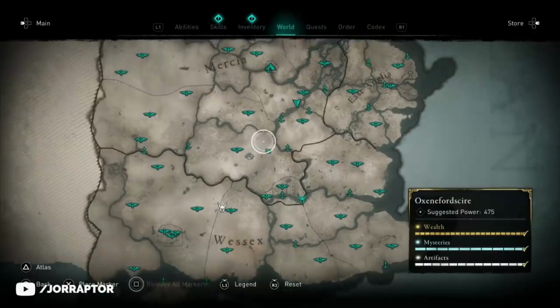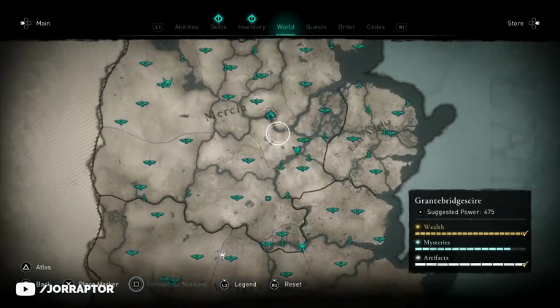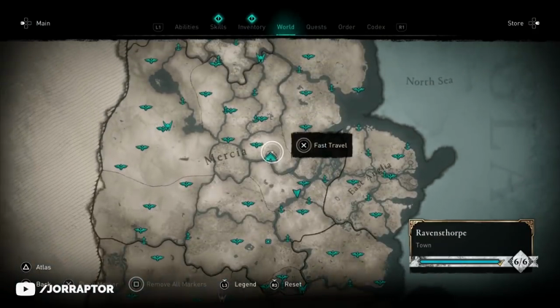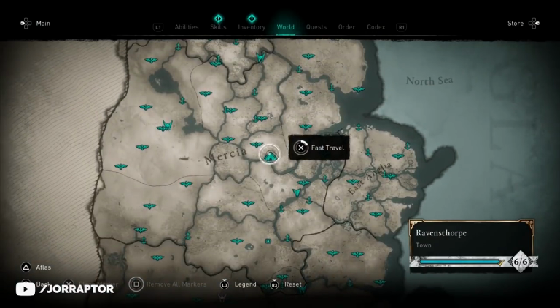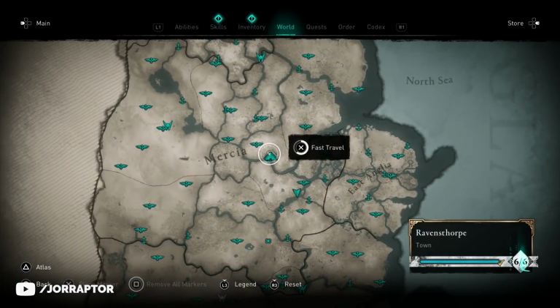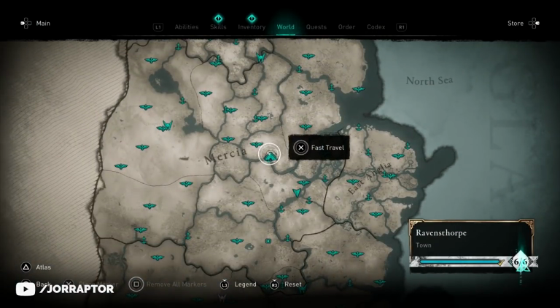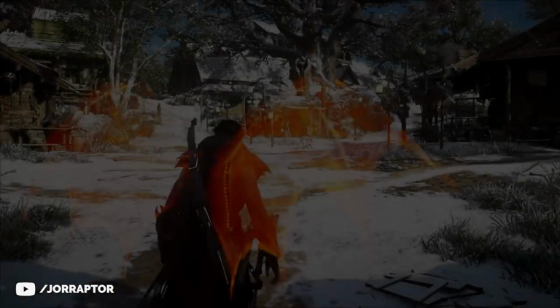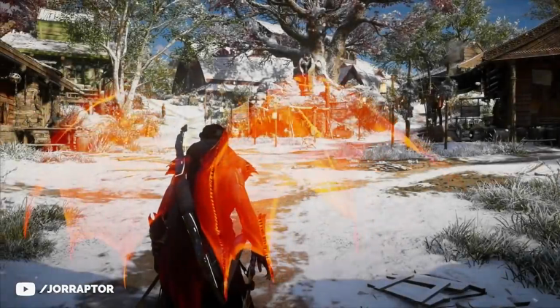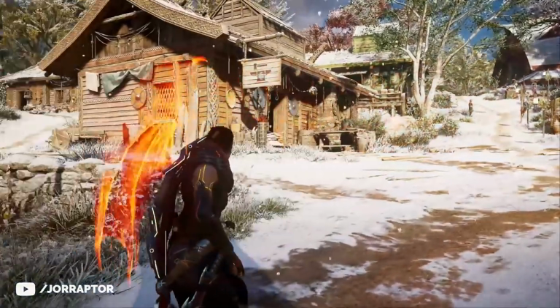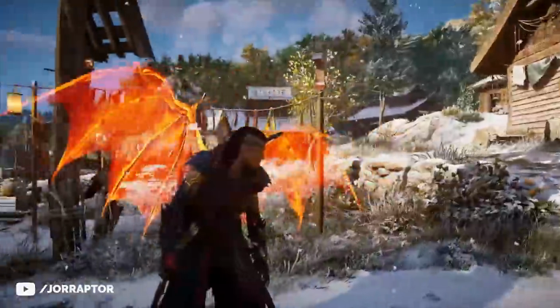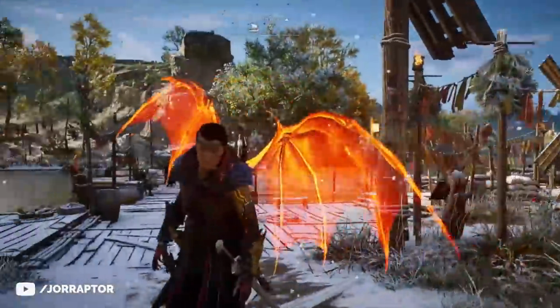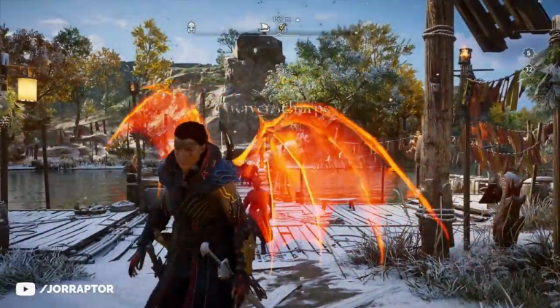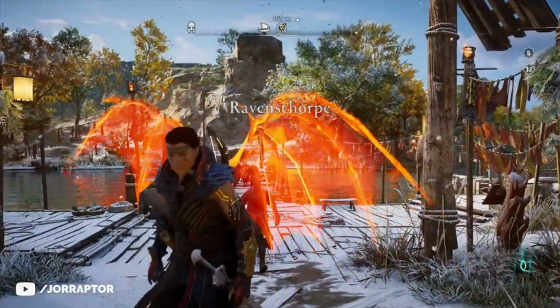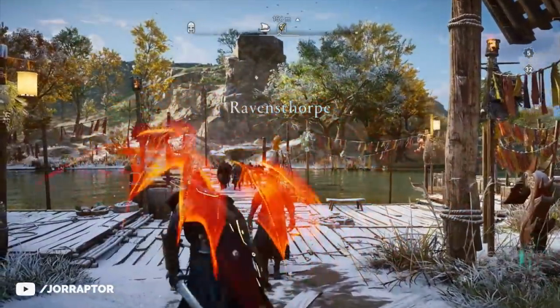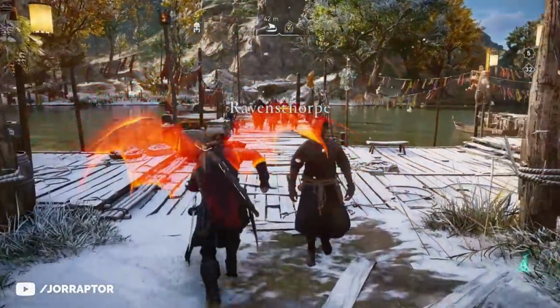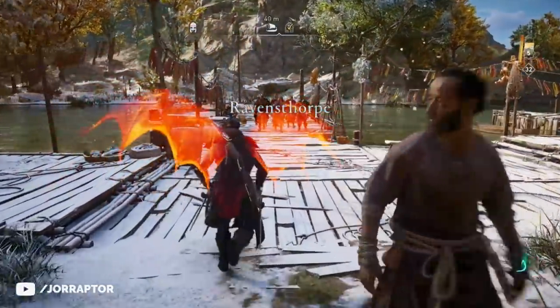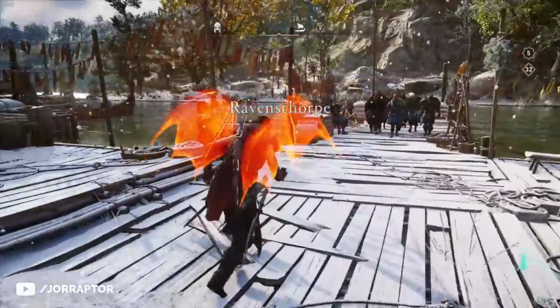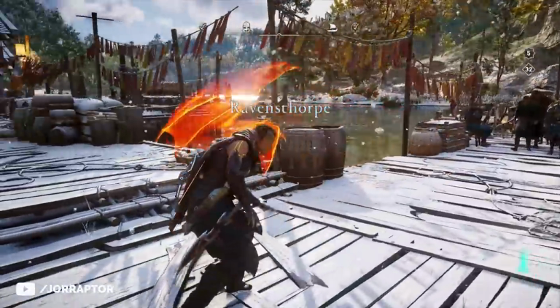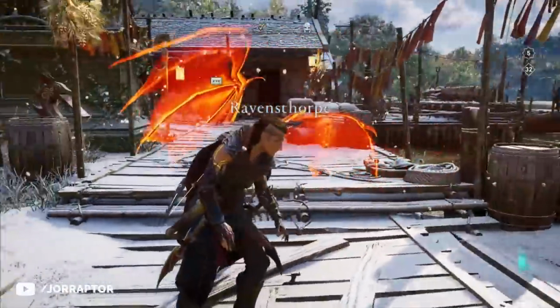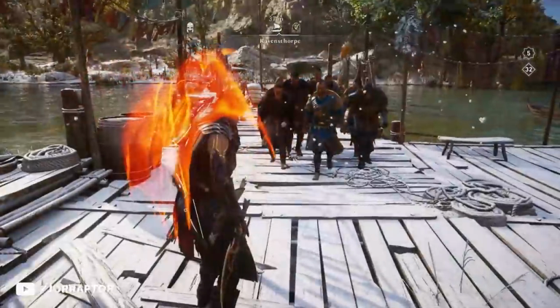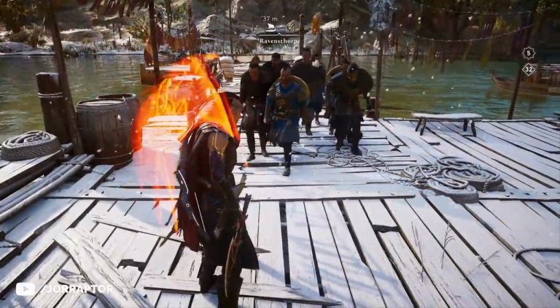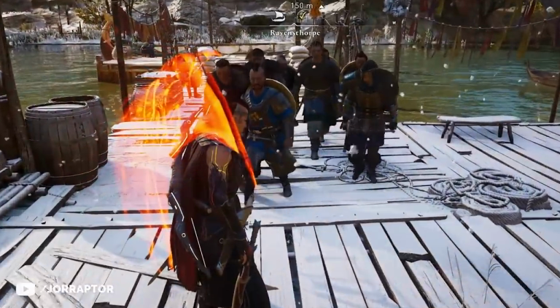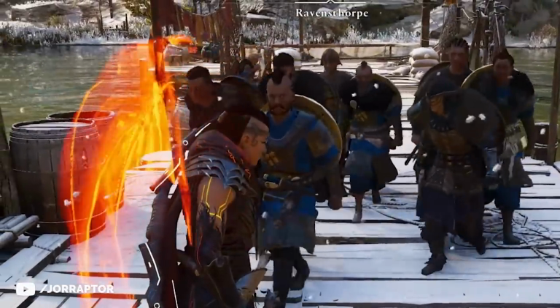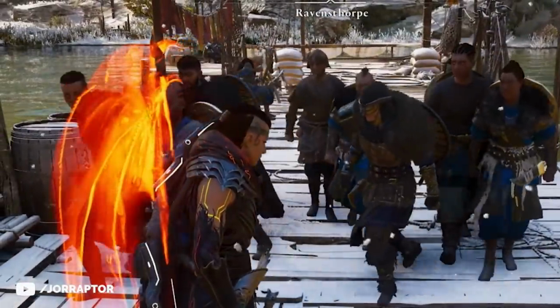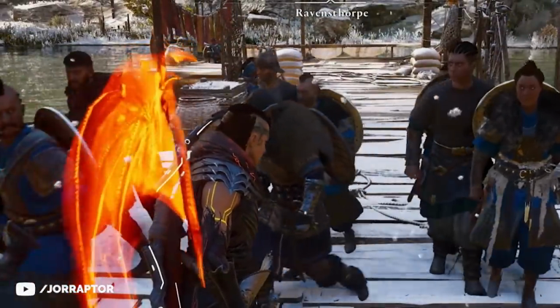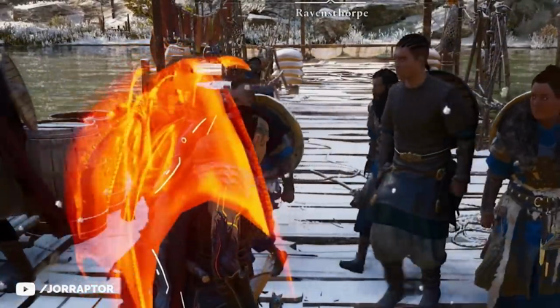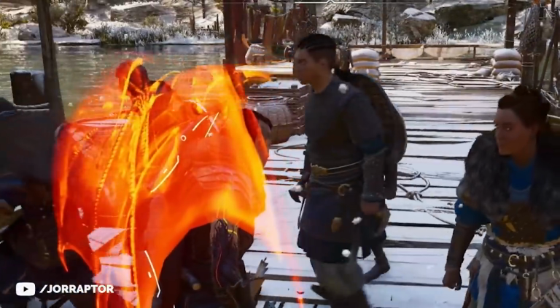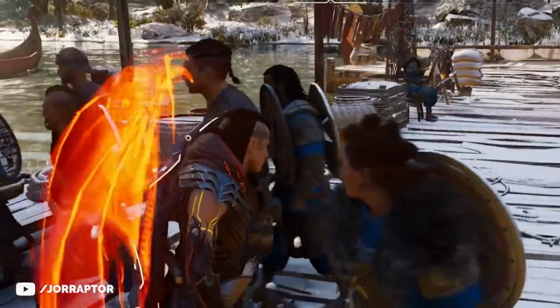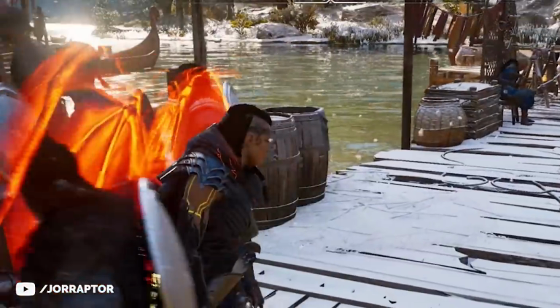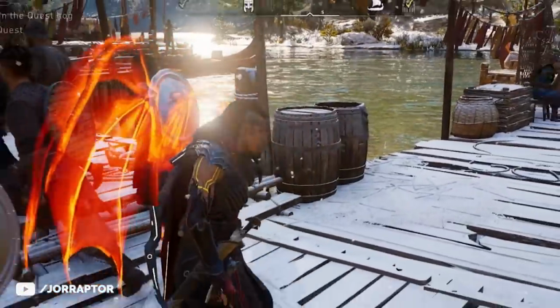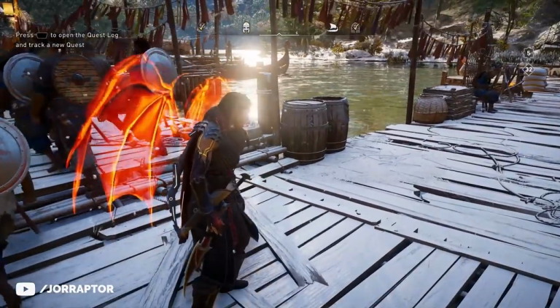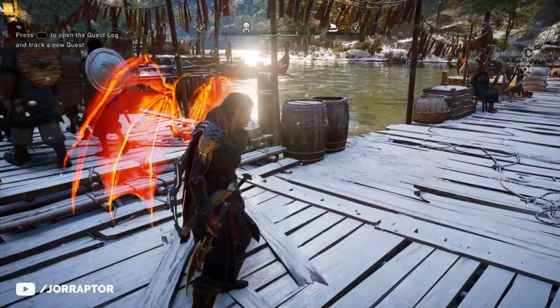The funny thing is that the wings don't disappear while fast traveling. I really like this because then you don't have to travel manually to keep the effect on. Eivor's crew is a bit flabbergasted by this — looking at their faces, how would you react if you had seen your captain with wings all of a sudden?